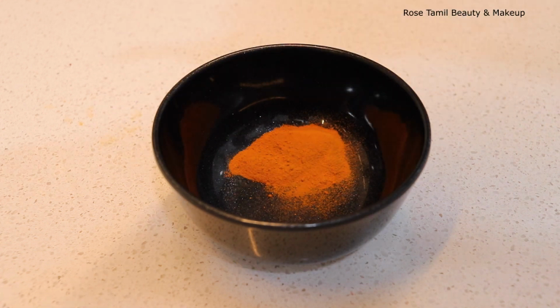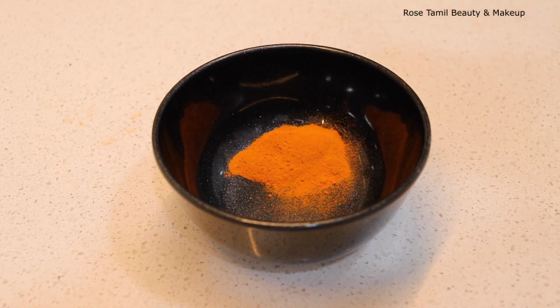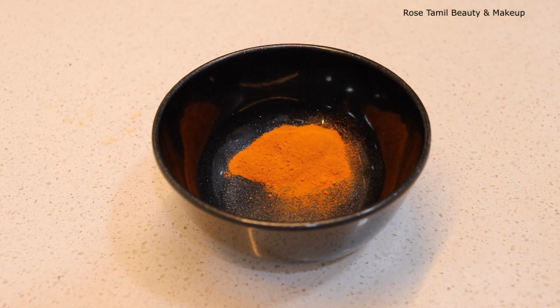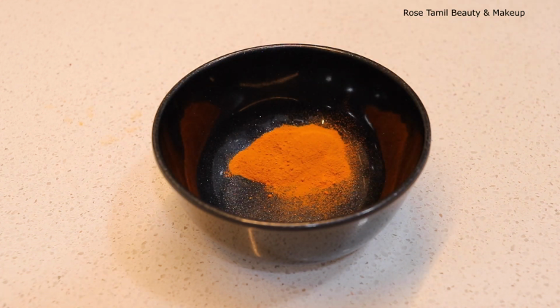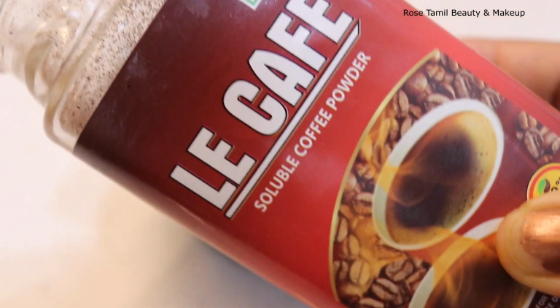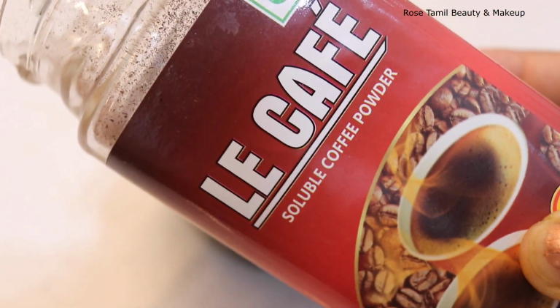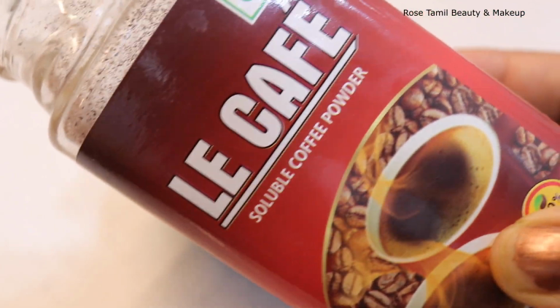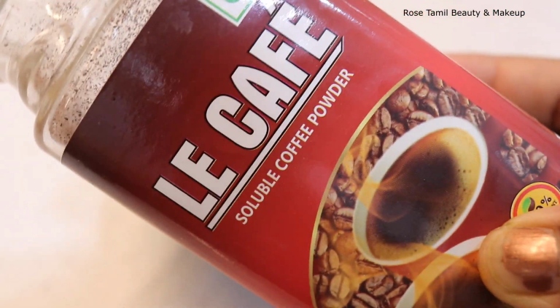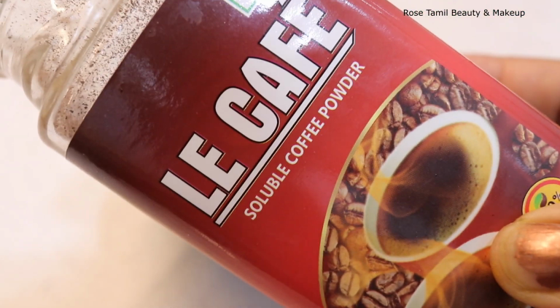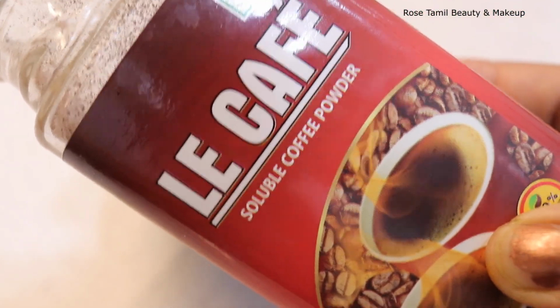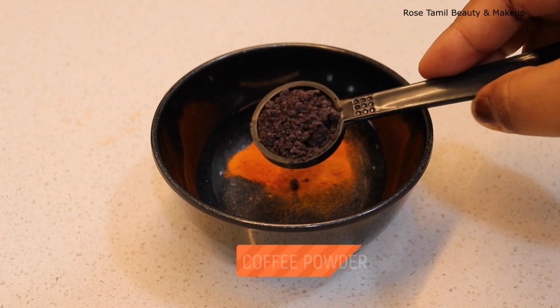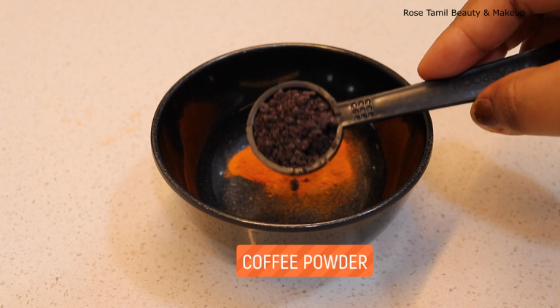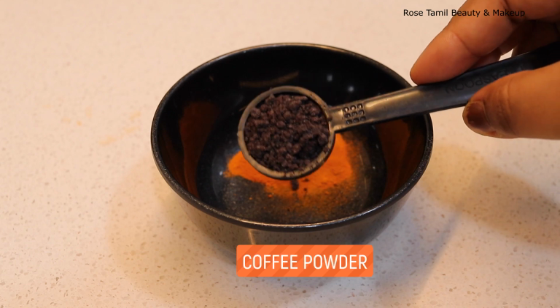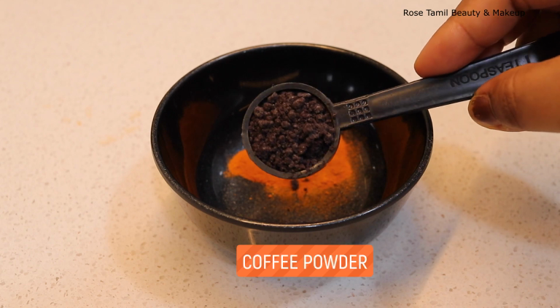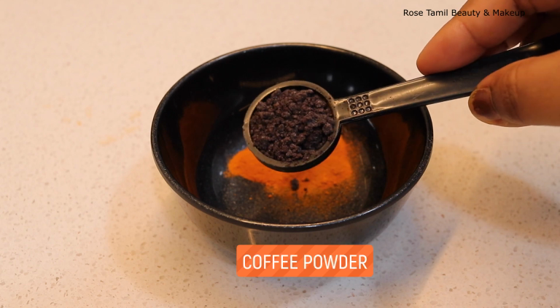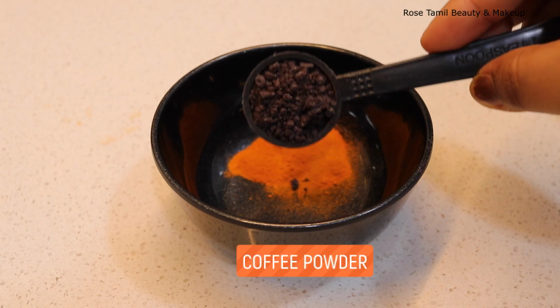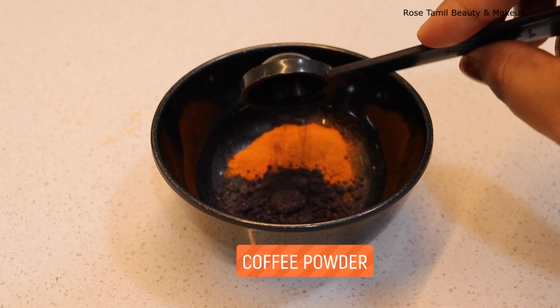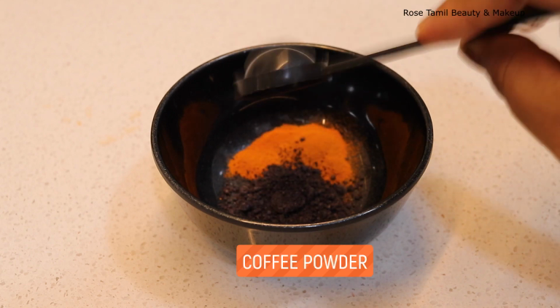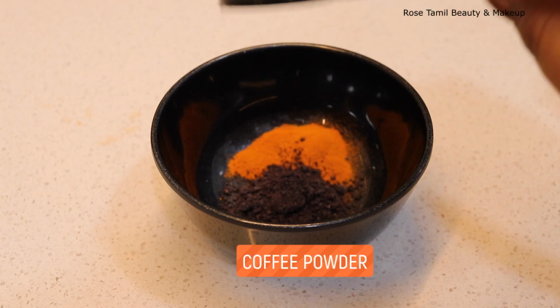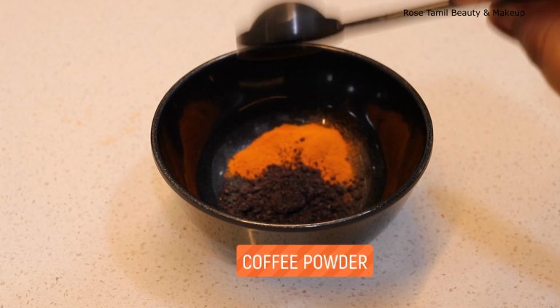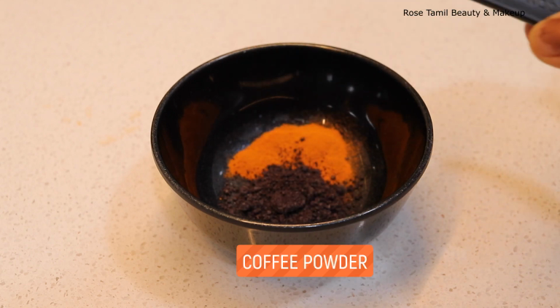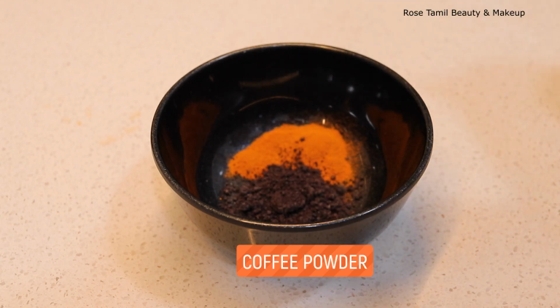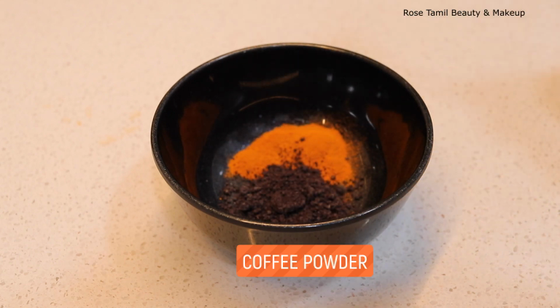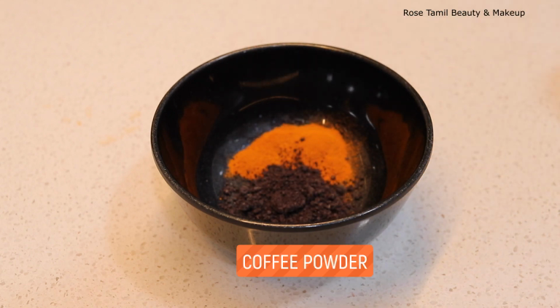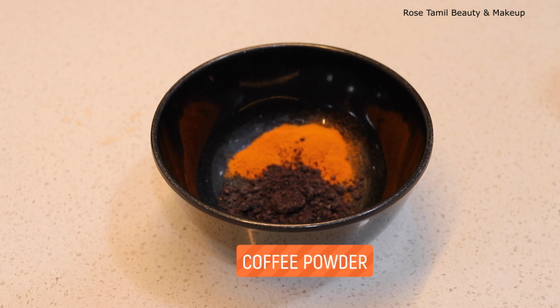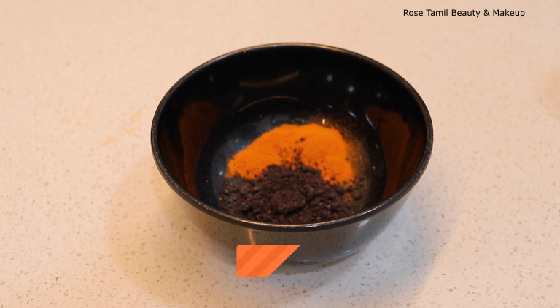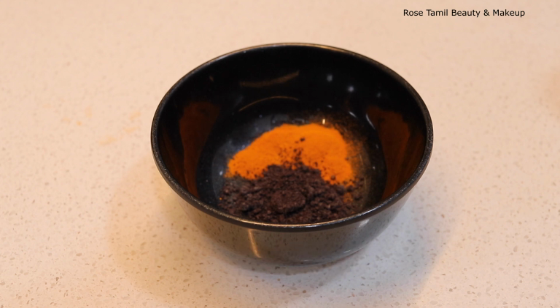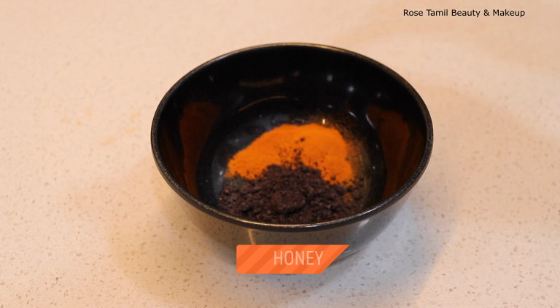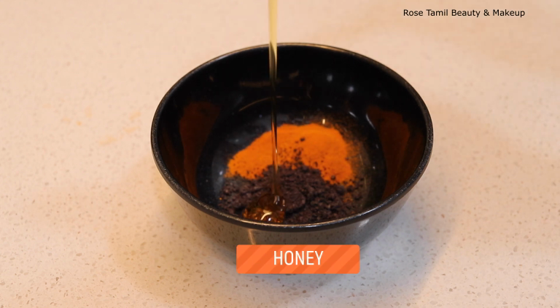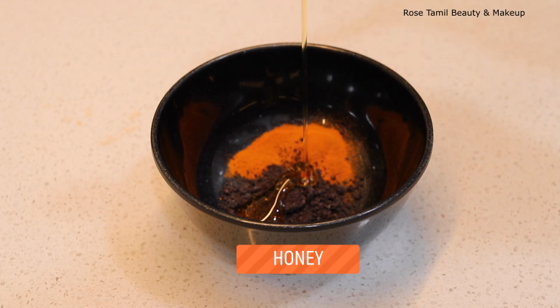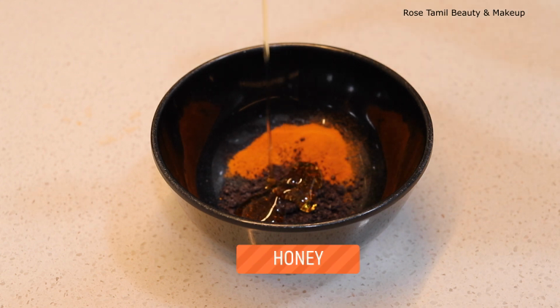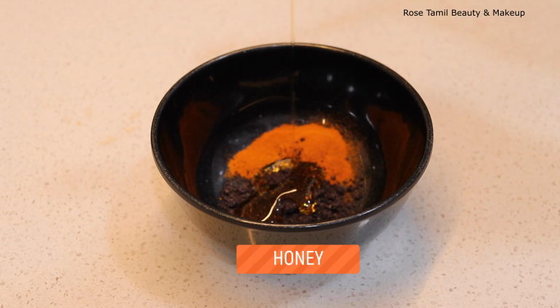Then you can use coffee powder — 1 teaspoon of coffee powder. You can also add 1 teaspoon of honey.